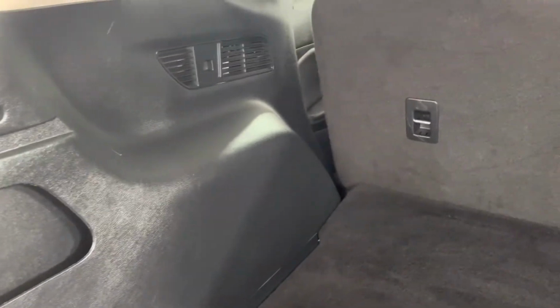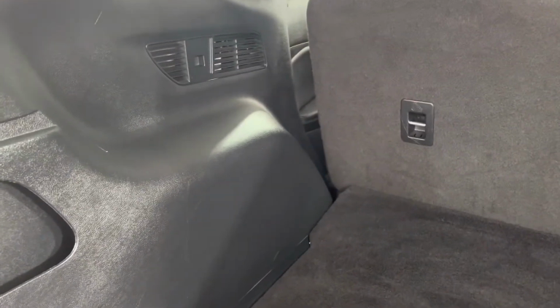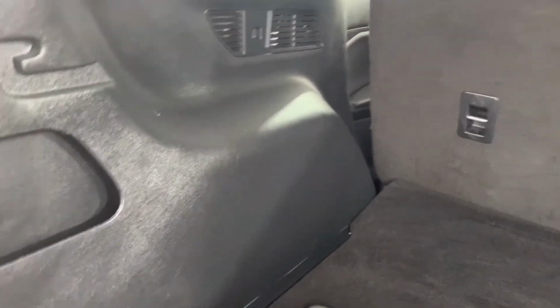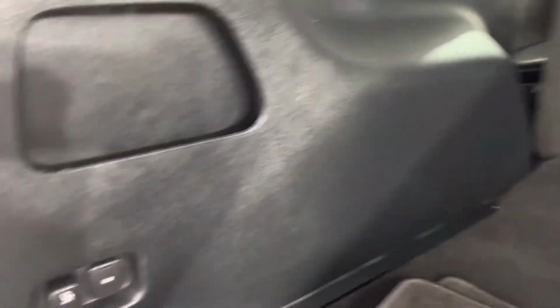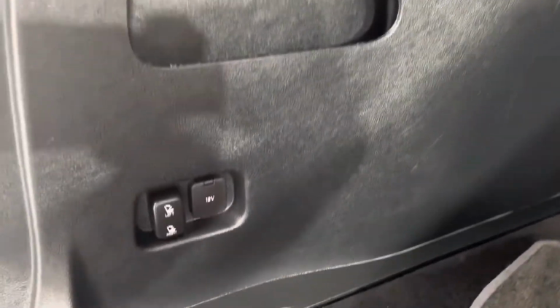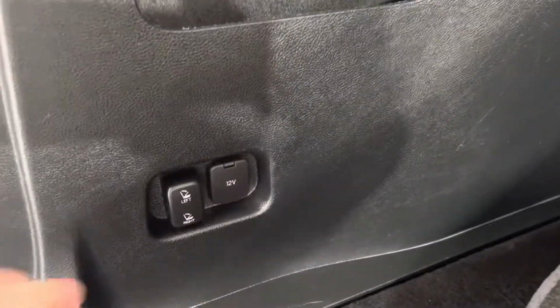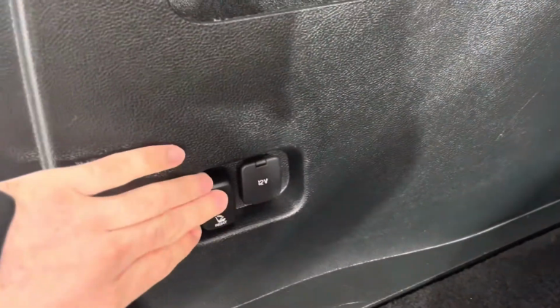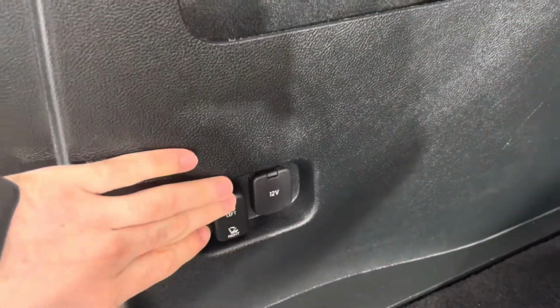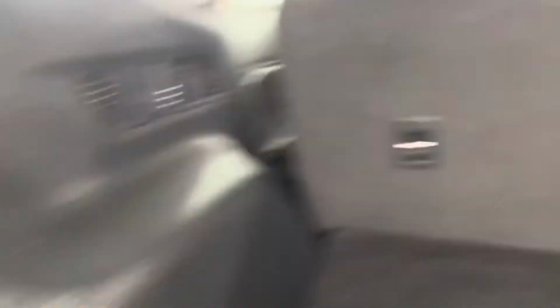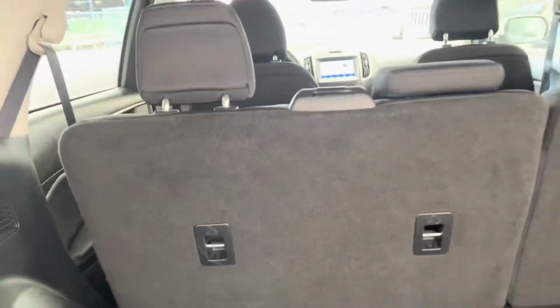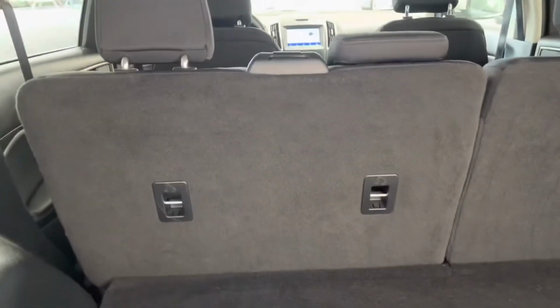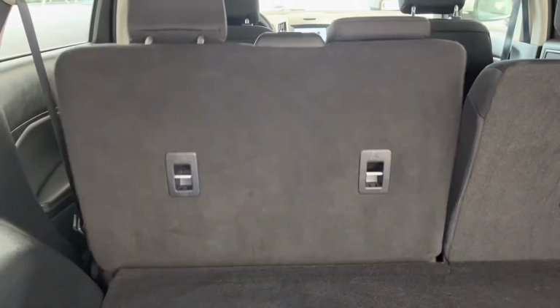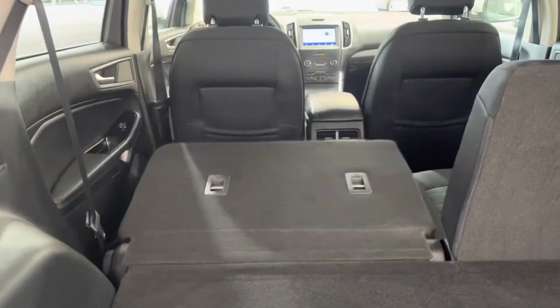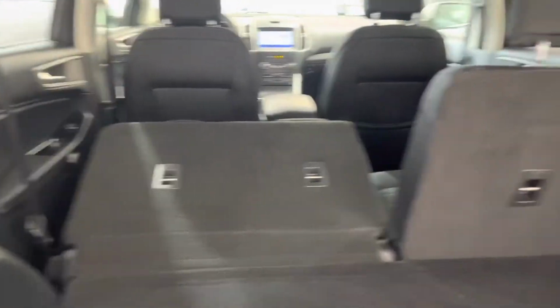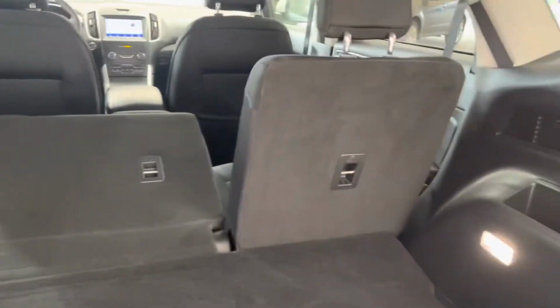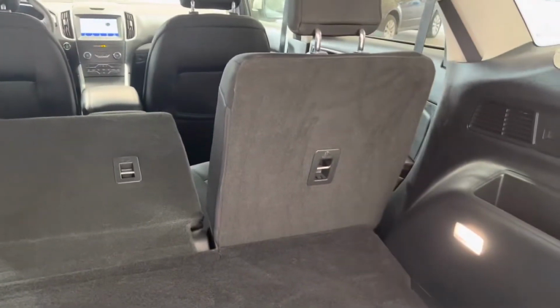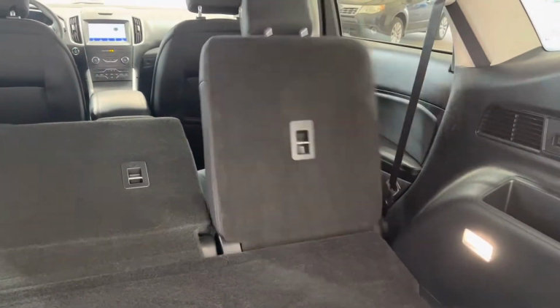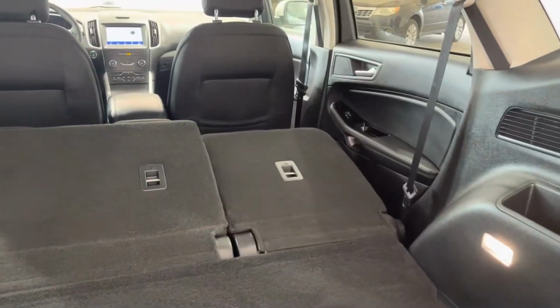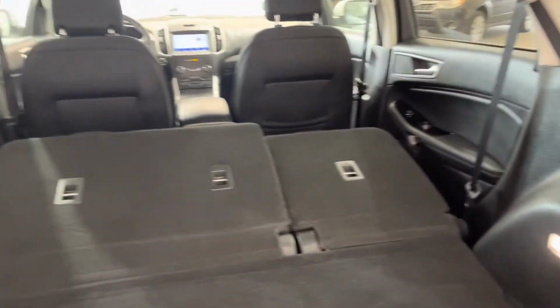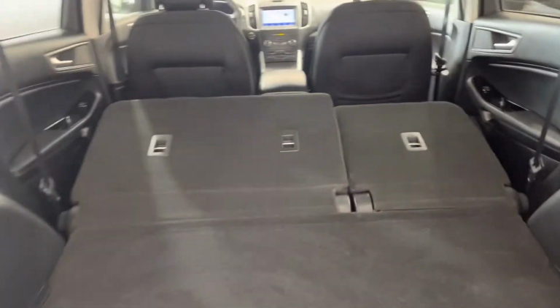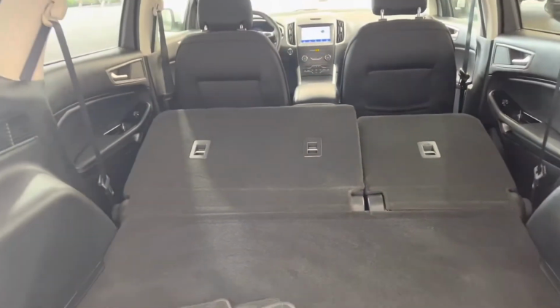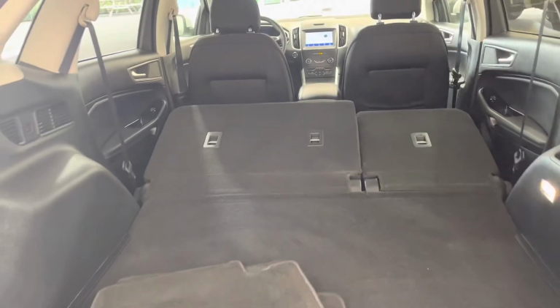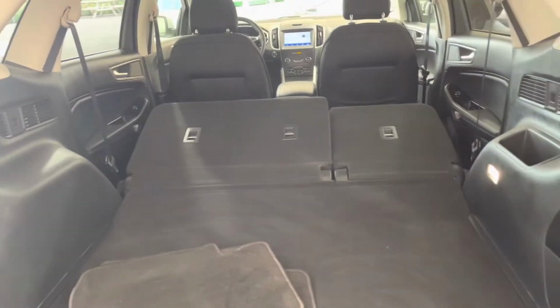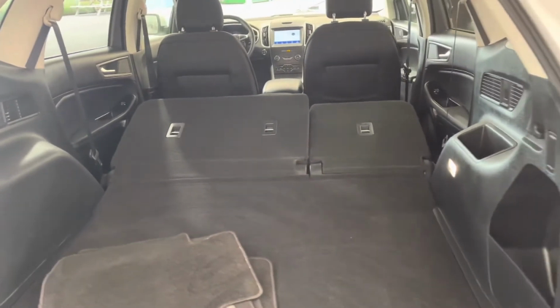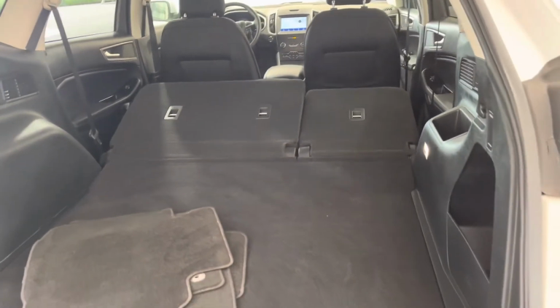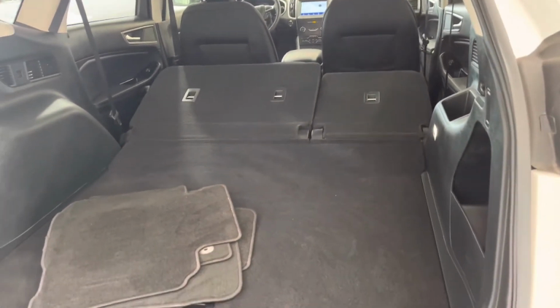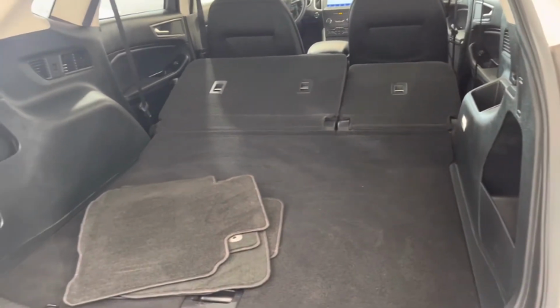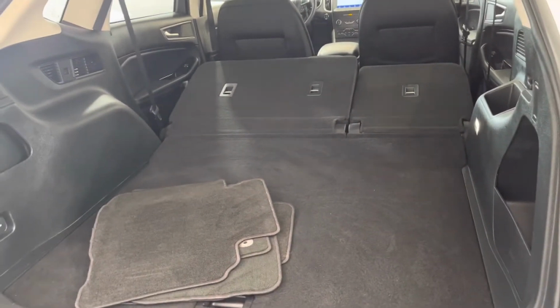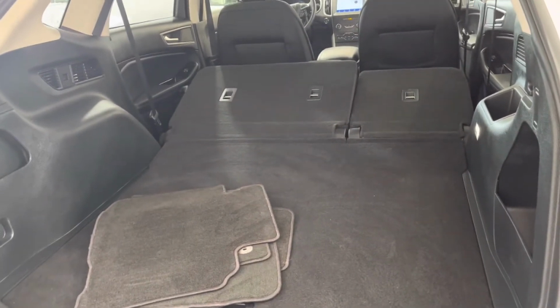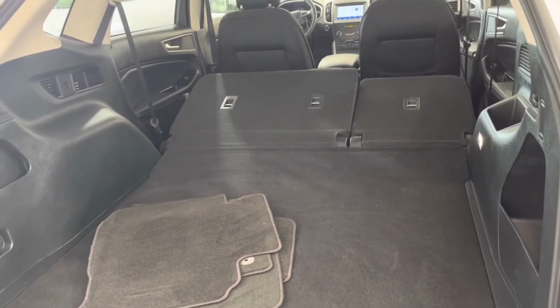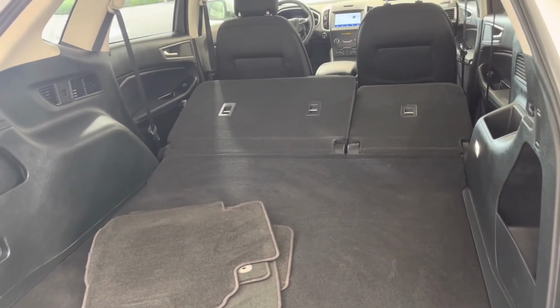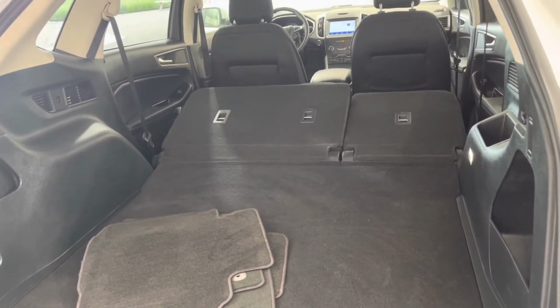And then of course if you do need a little bit more room, we've got these buttons down here which lower these seats to give you just that extra room if you've got longer cargo or just need to pack your whole house up to move.